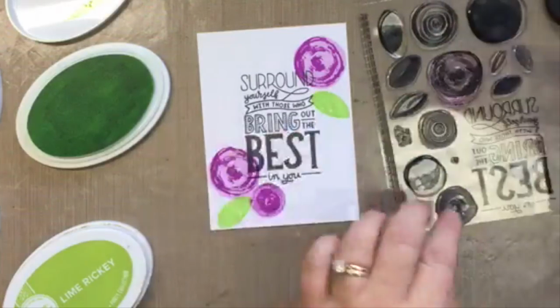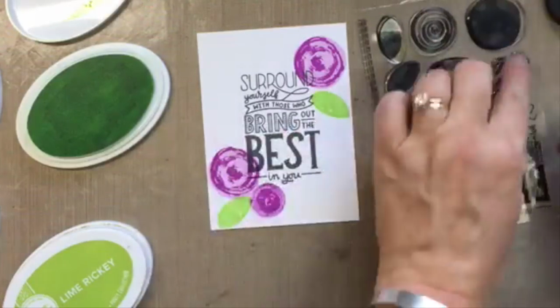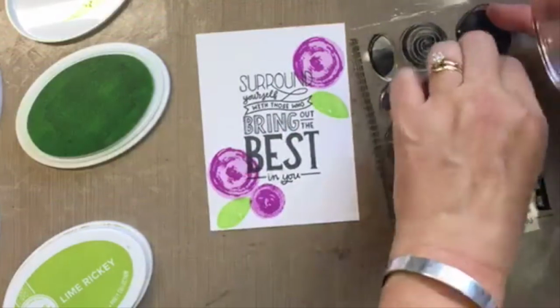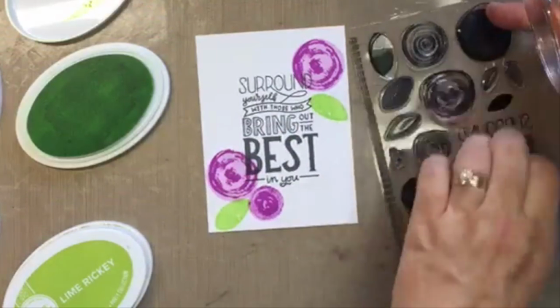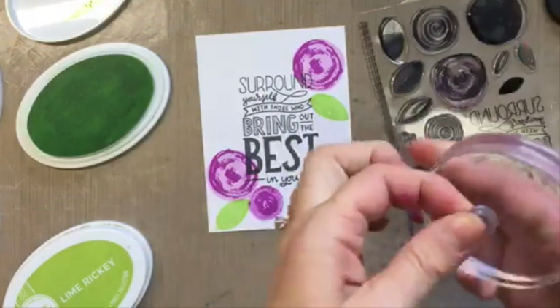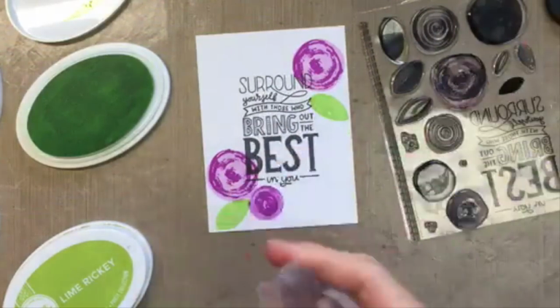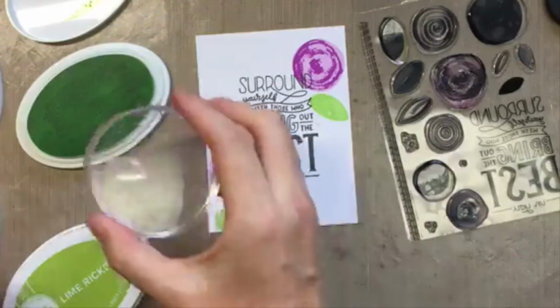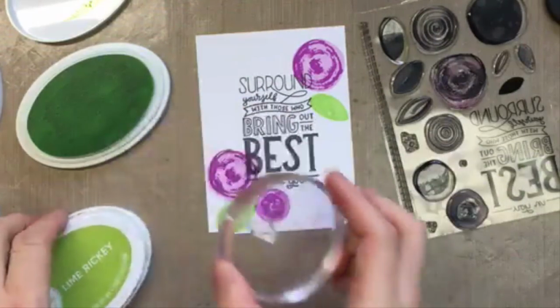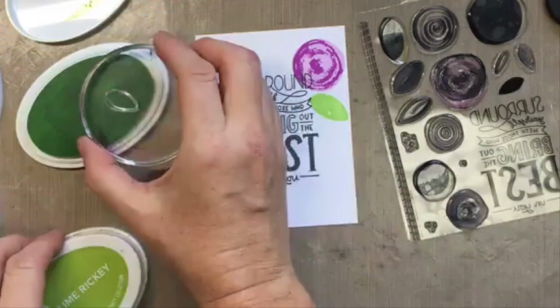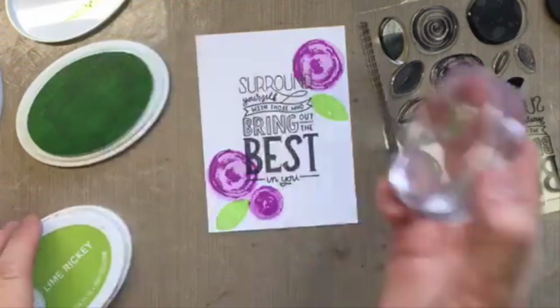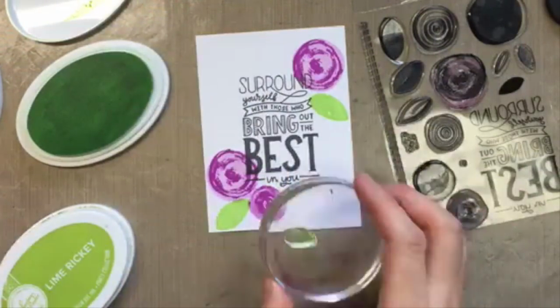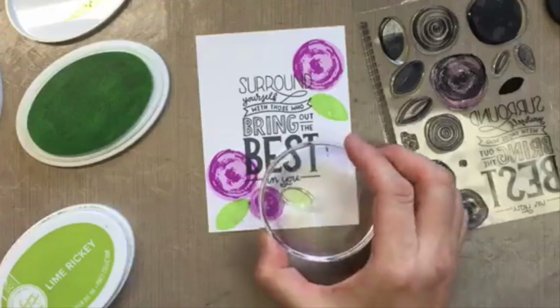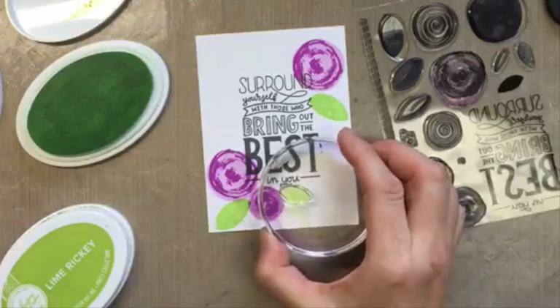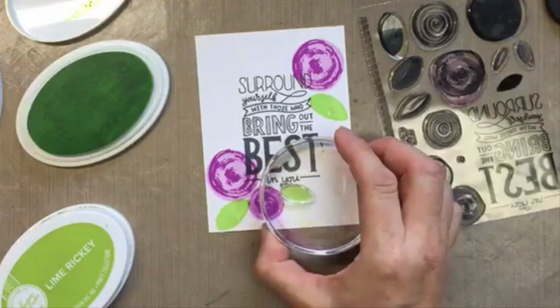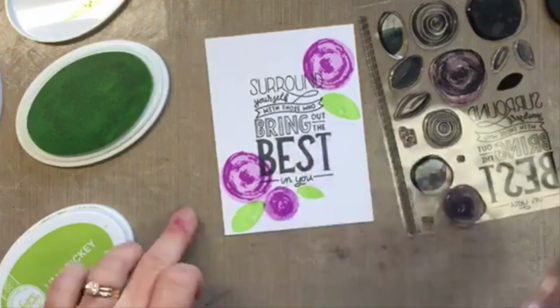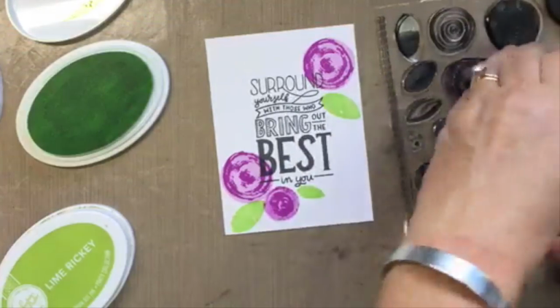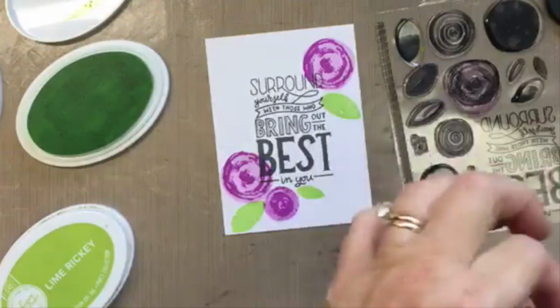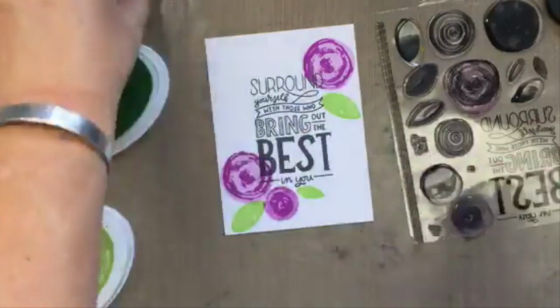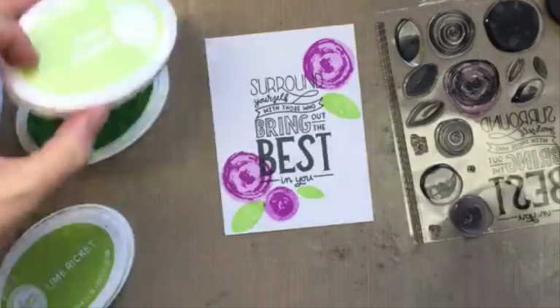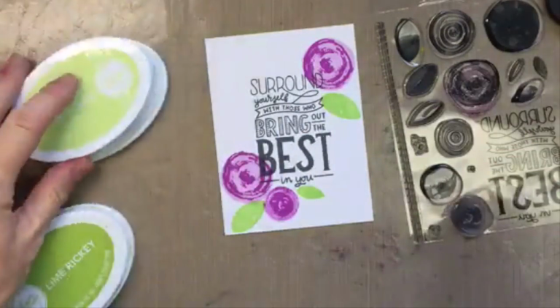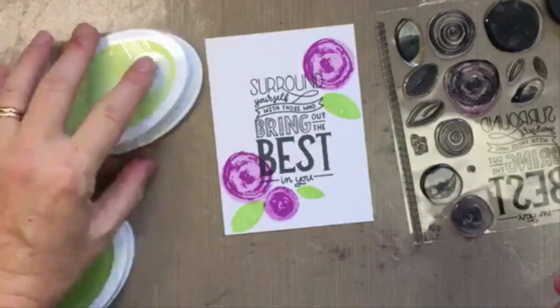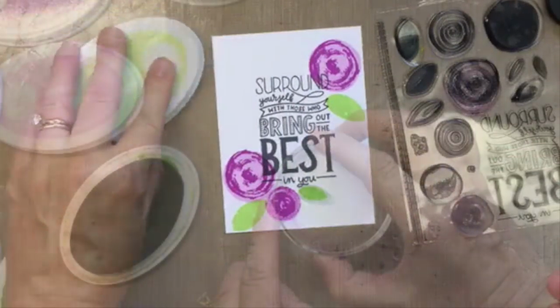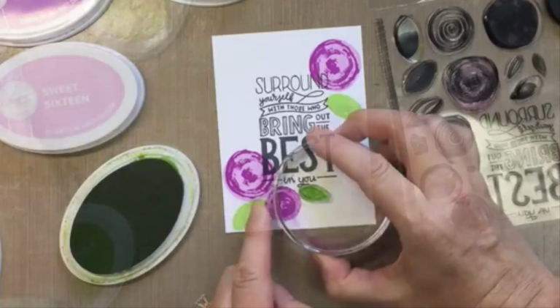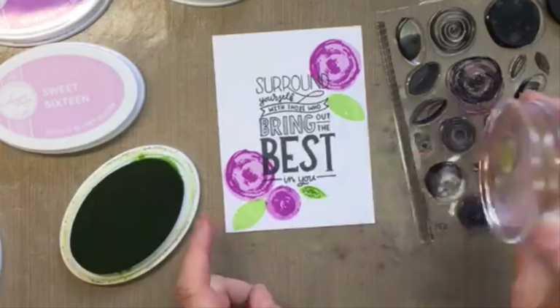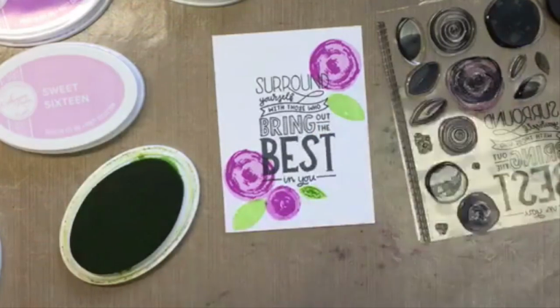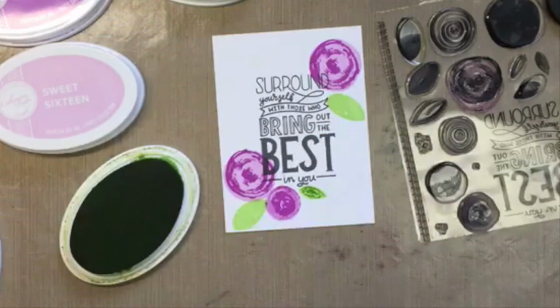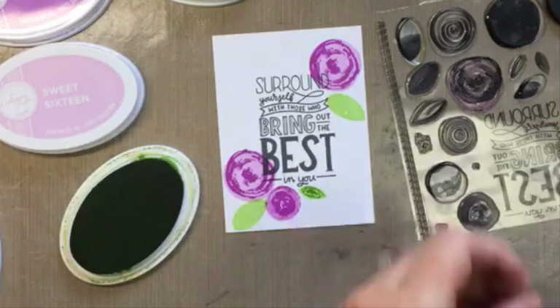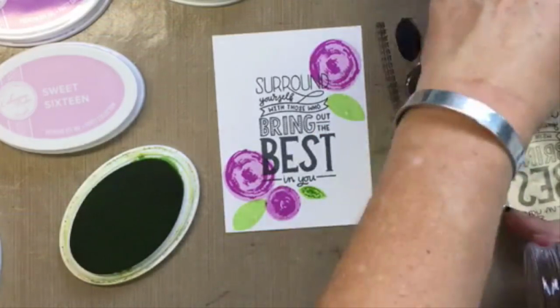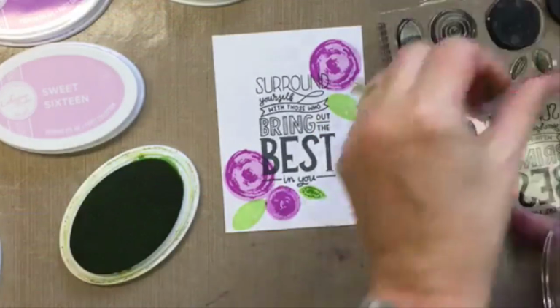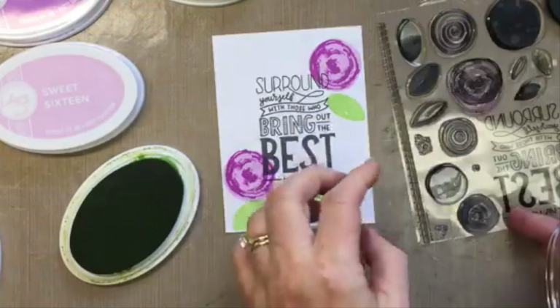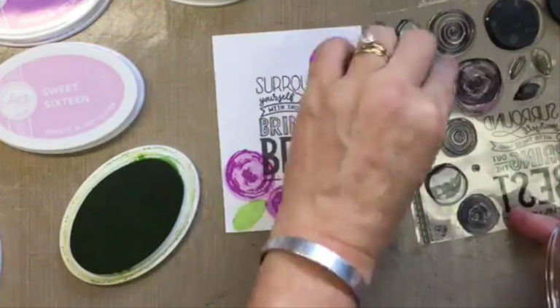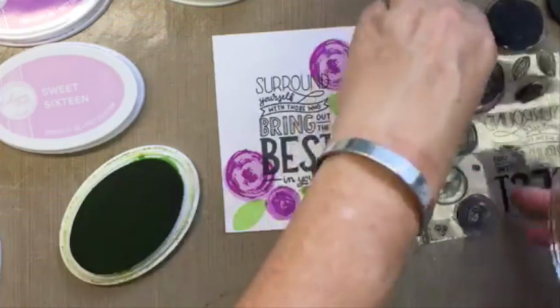Onto the greens — here's my small one. Let's see where I want this one to go — maybe here. Then we'll do Lime Ricky for the layer on top. All right, and then we have our layer on top, and I'll get the big one.